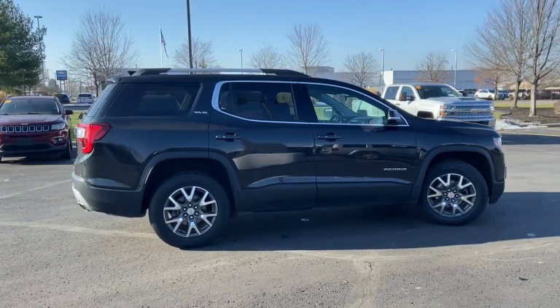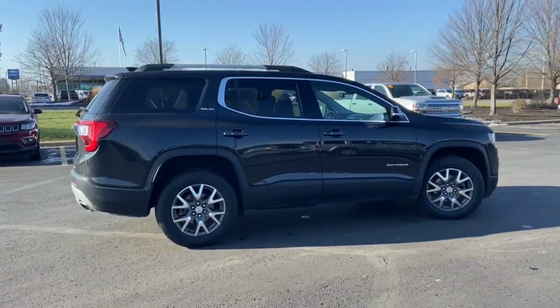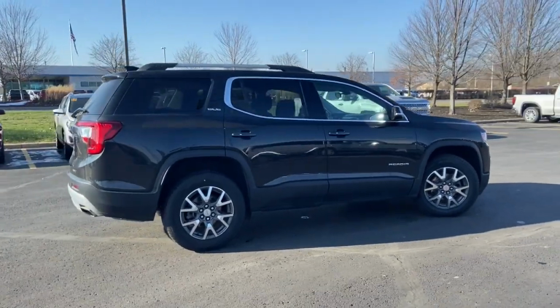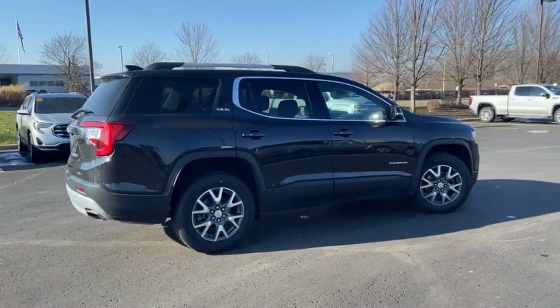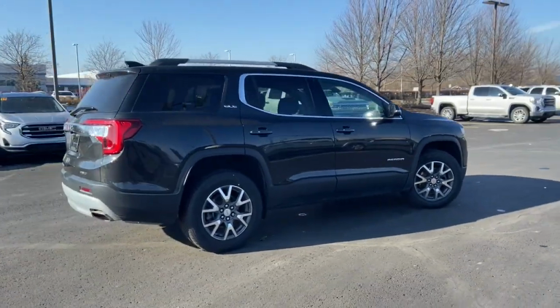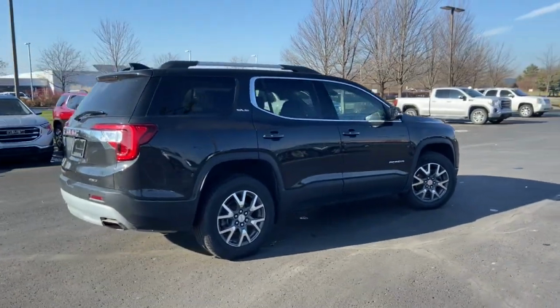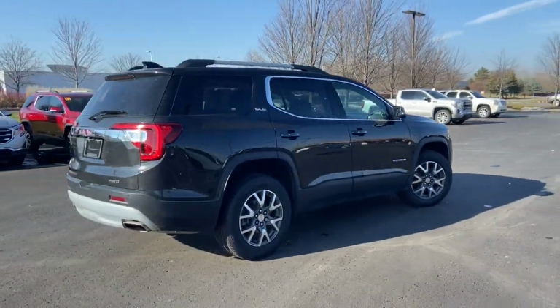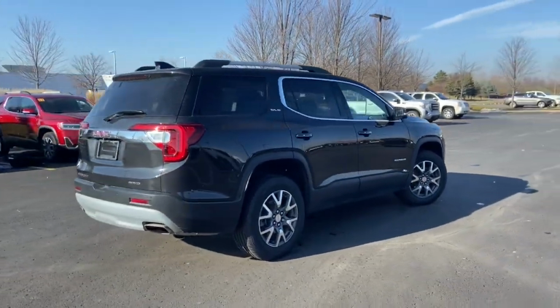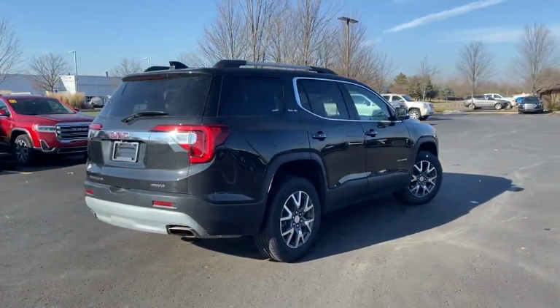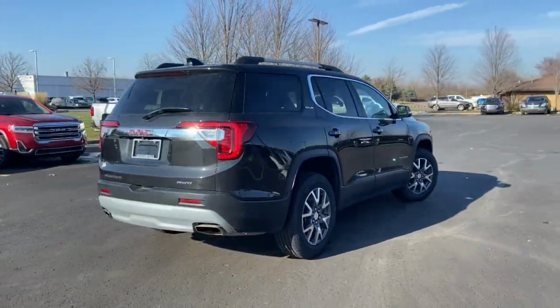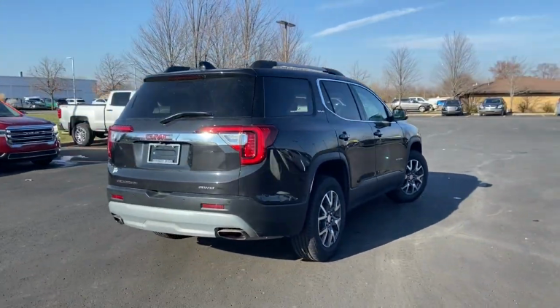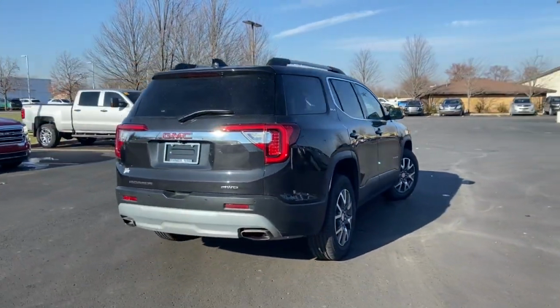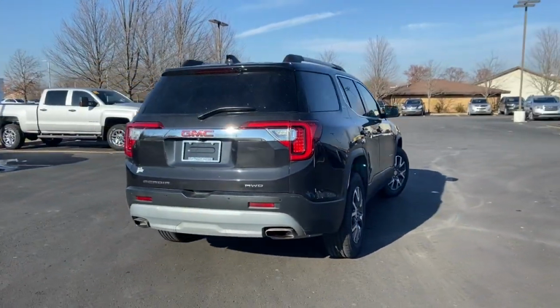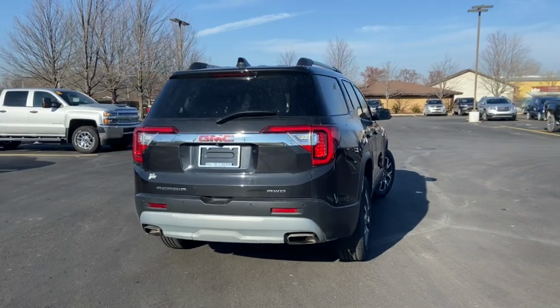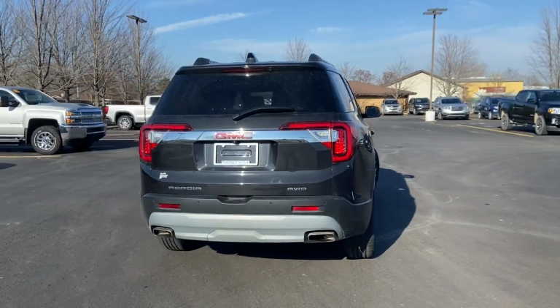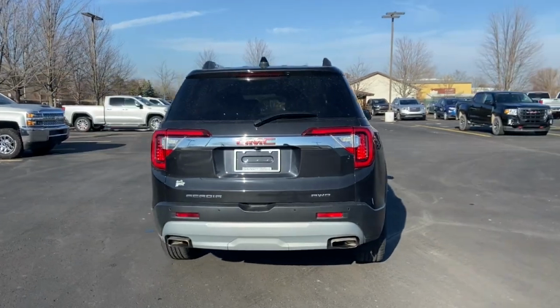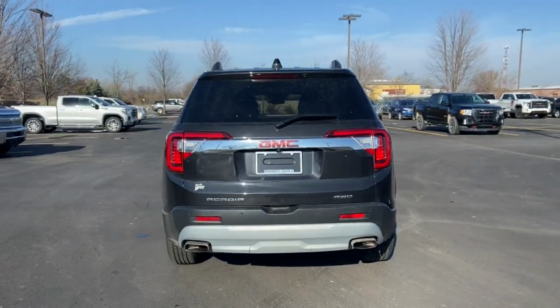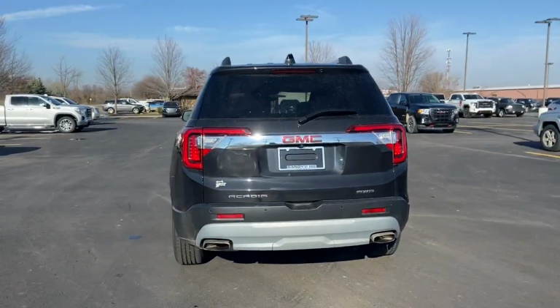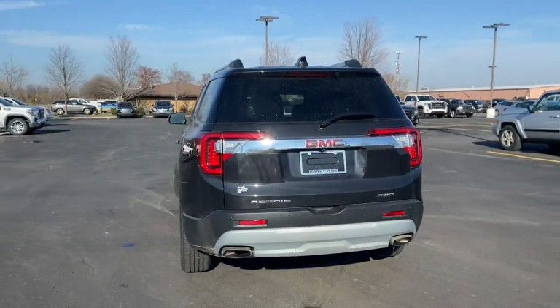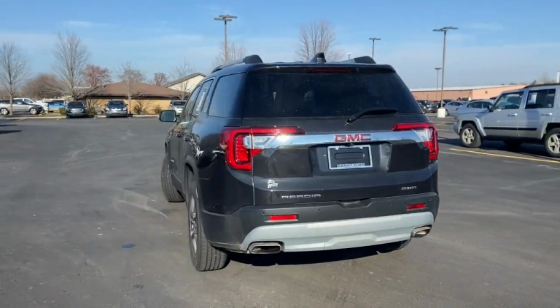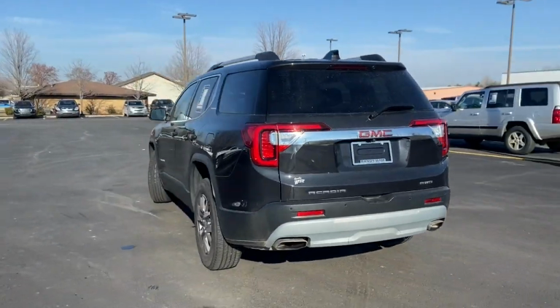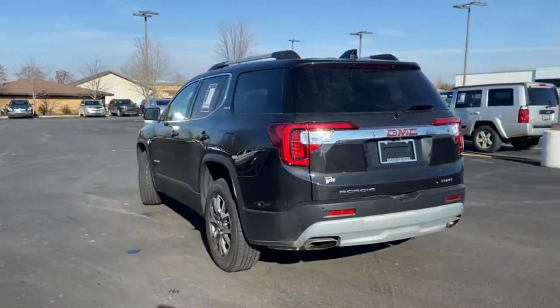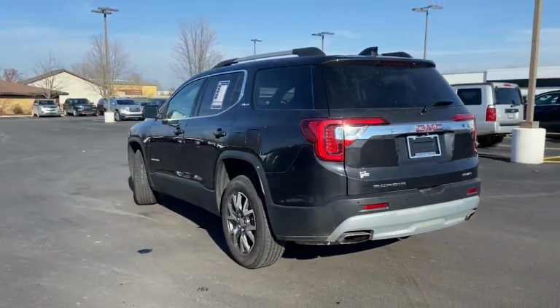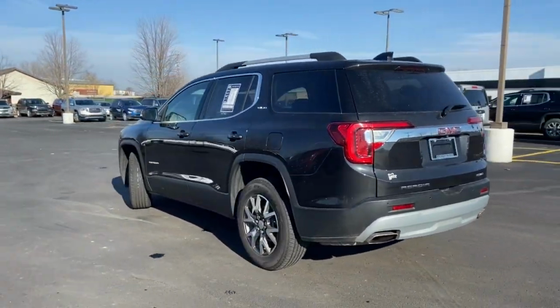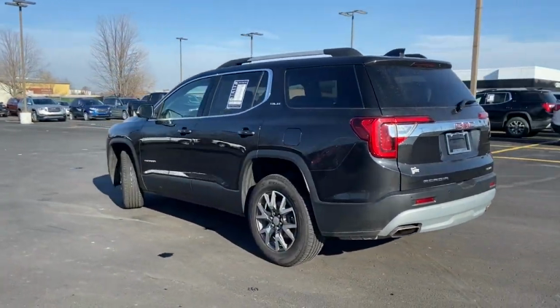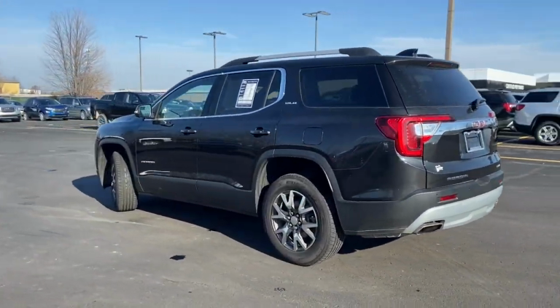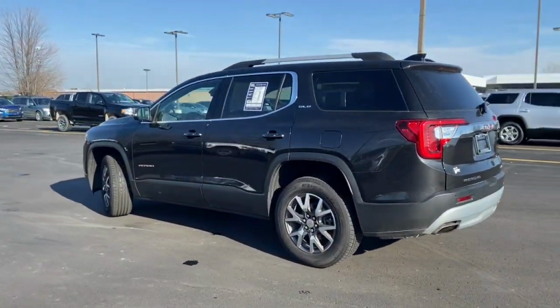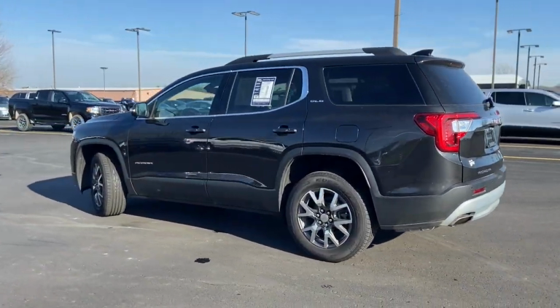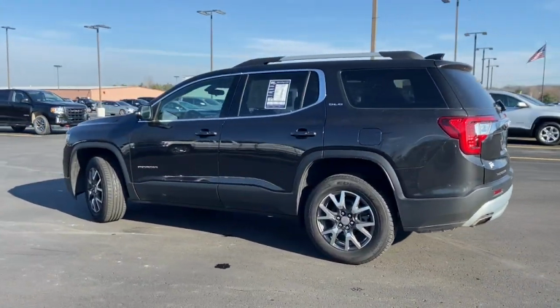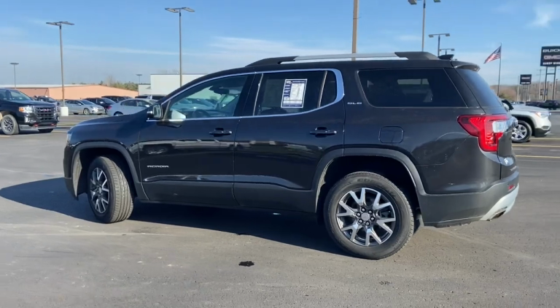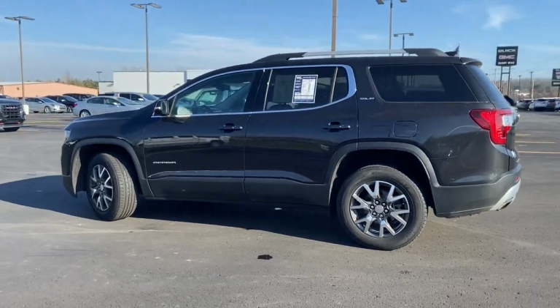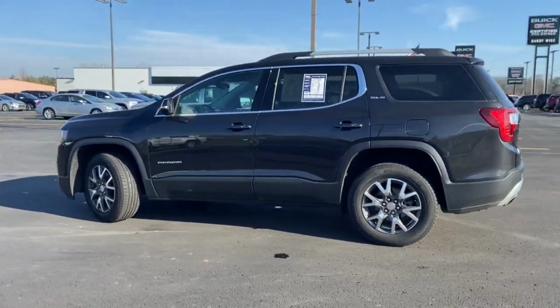Take a closer look at this handsome GMC Acadia, the safety-minded family hauler that offers the space and amenities you need to make every excursion relaxing and enjoyable.